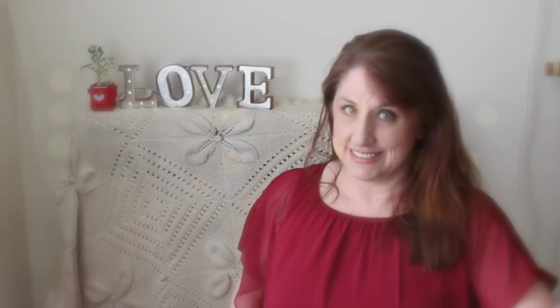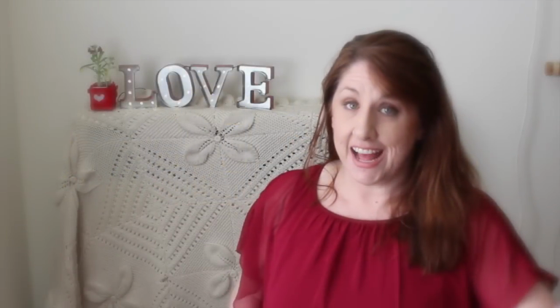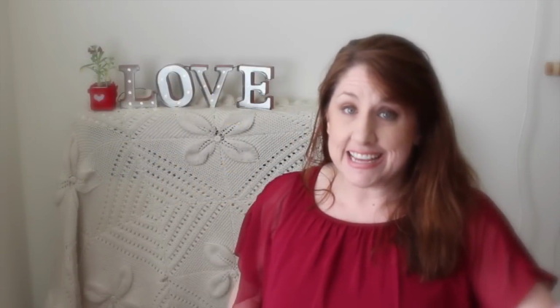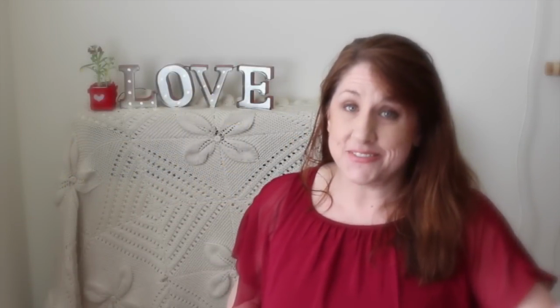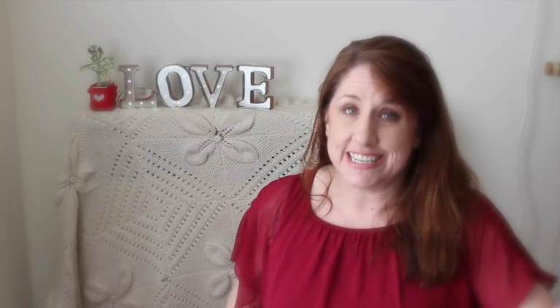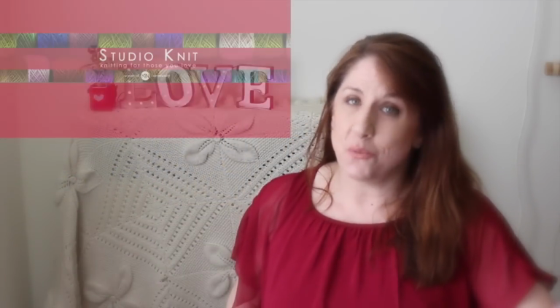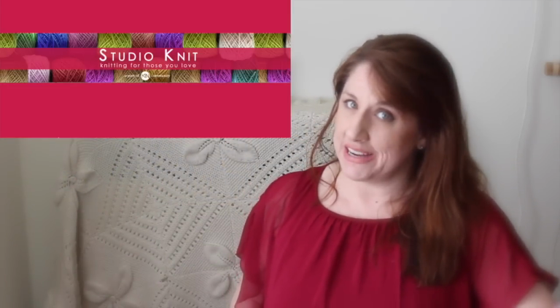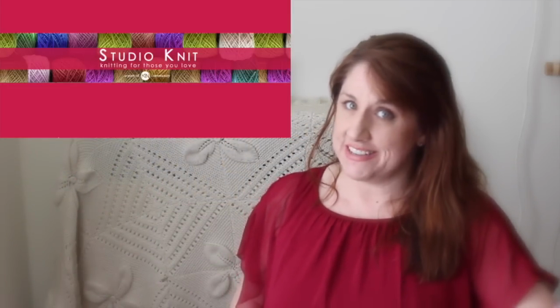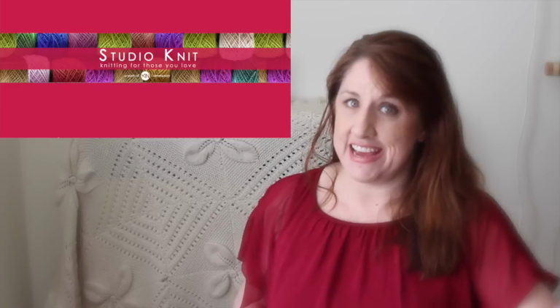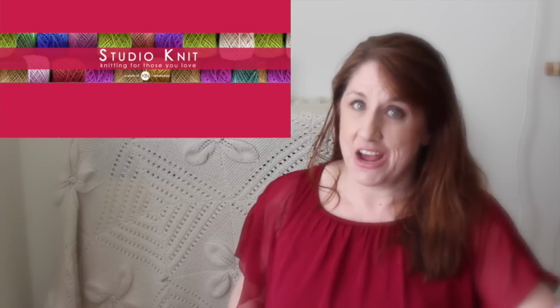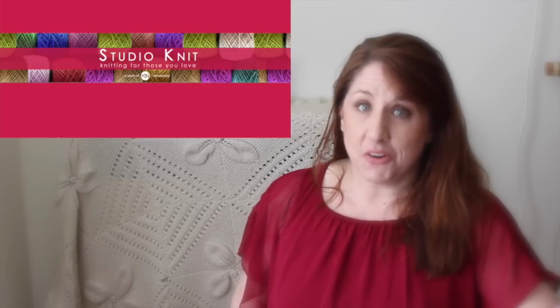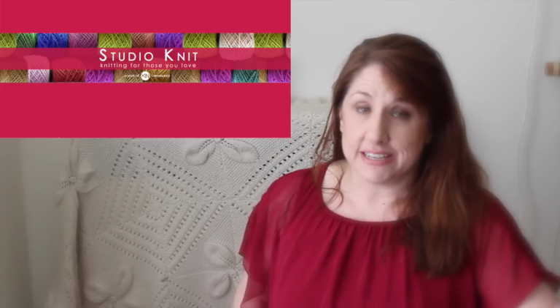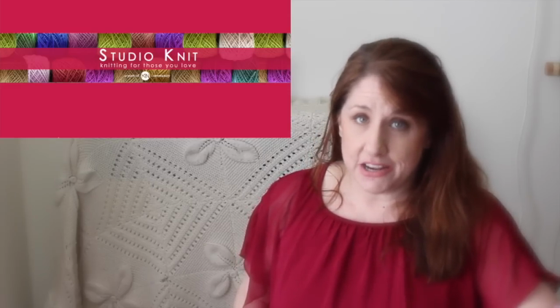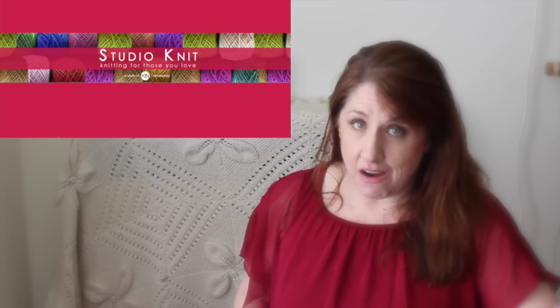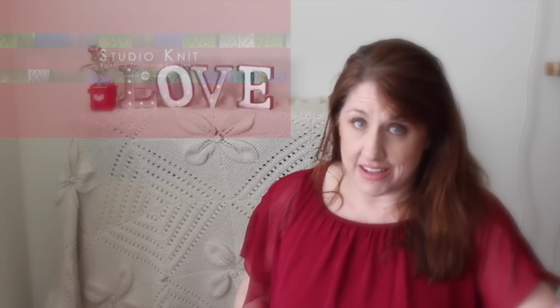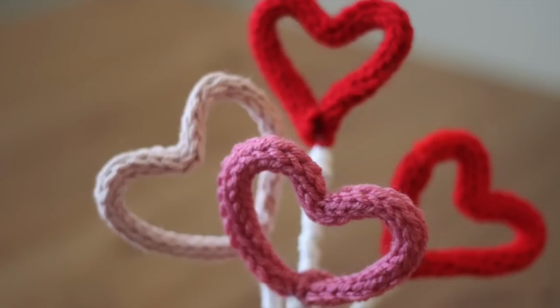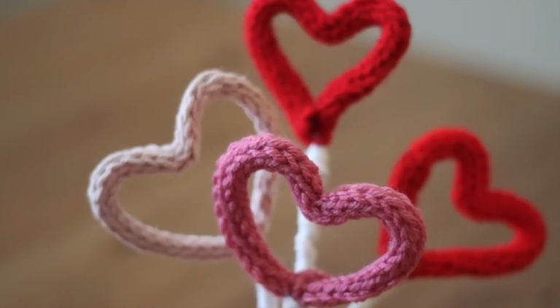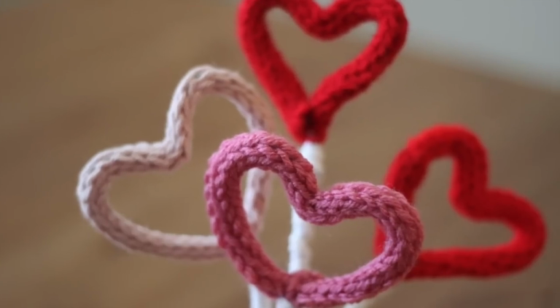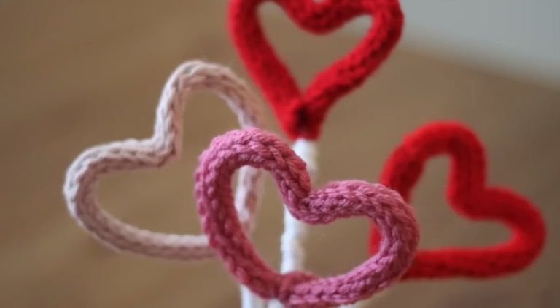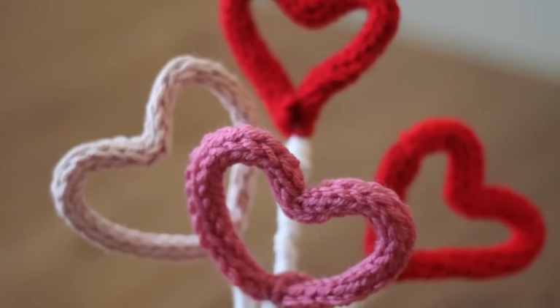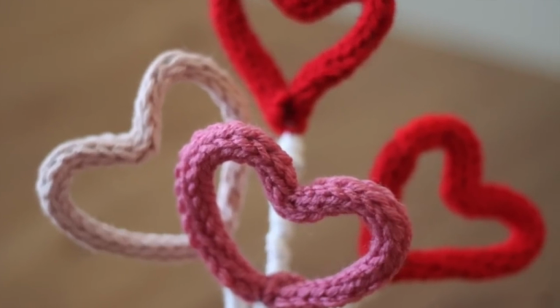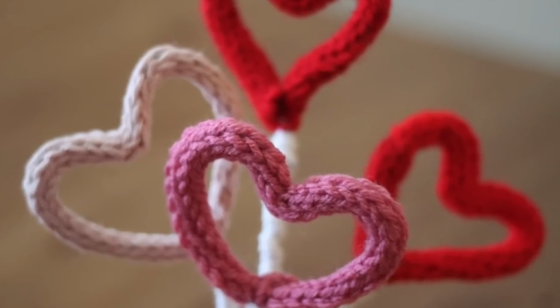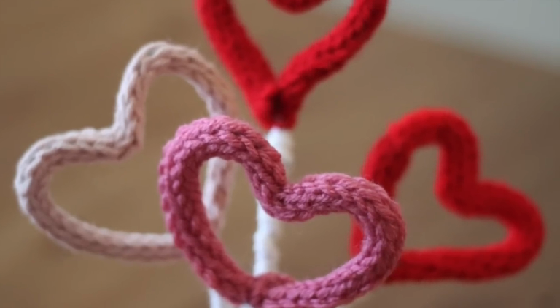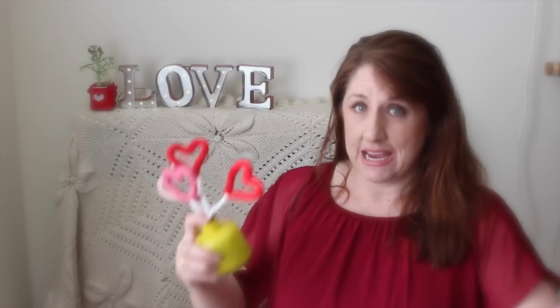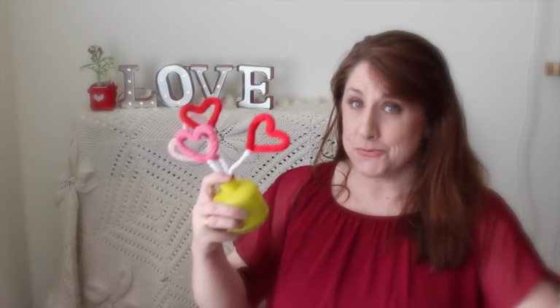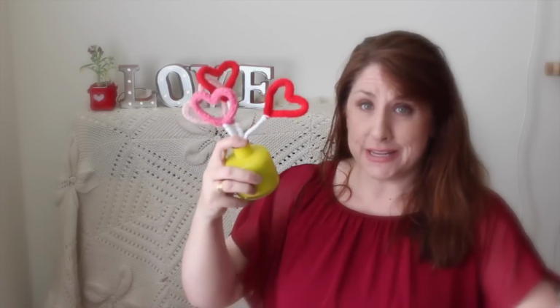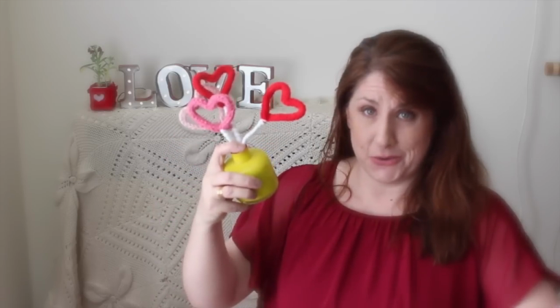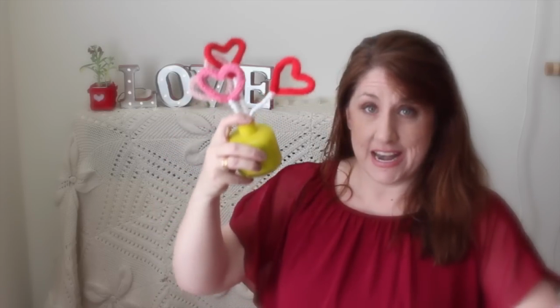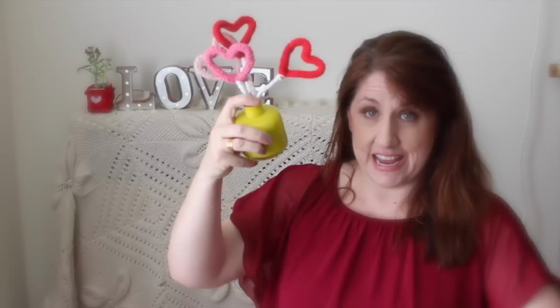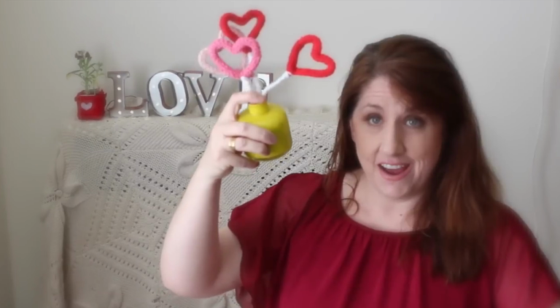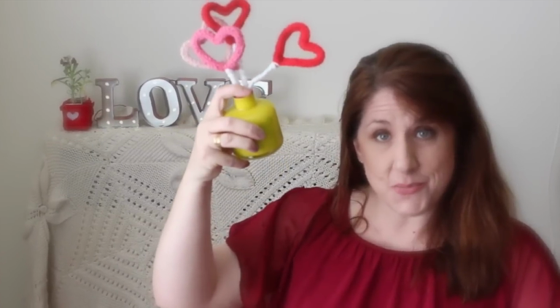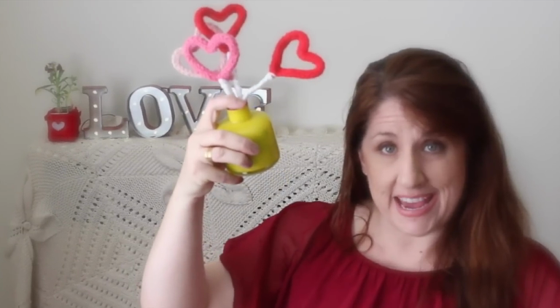Hi guys, I'm Kristen and welcome to Studio Knit. We are going to continue our Valentine's Day DIY projects by making these really cute knitted heart bouquets.